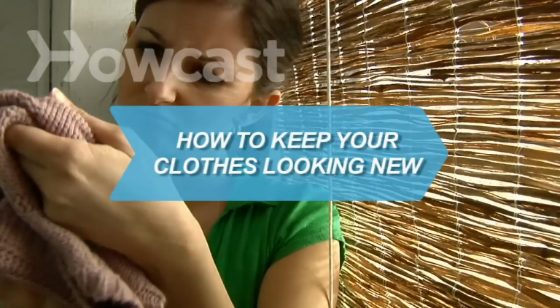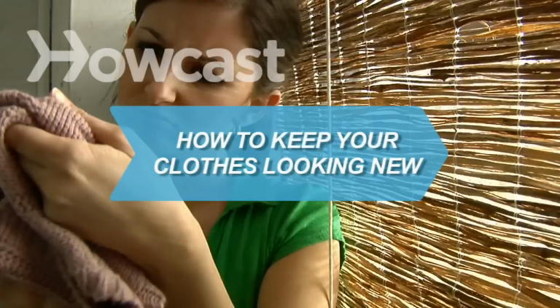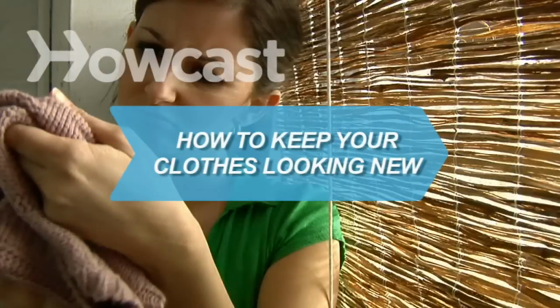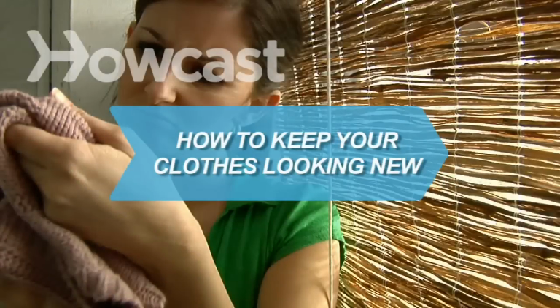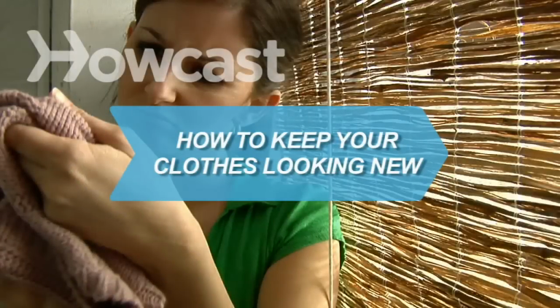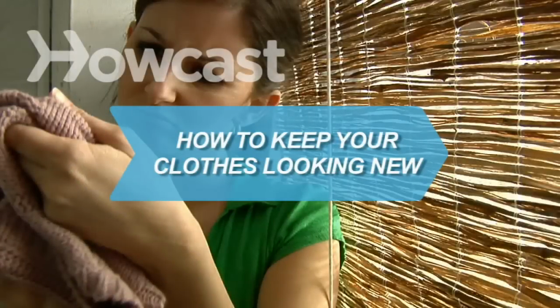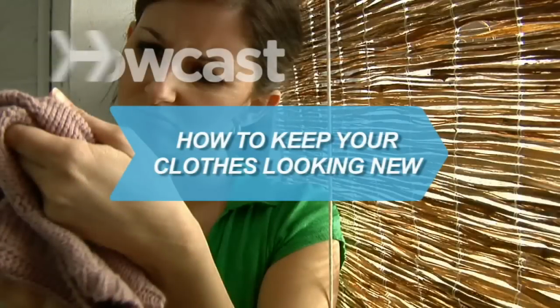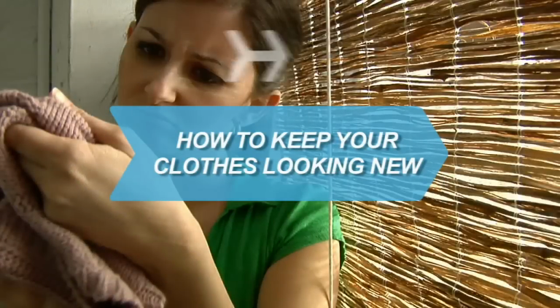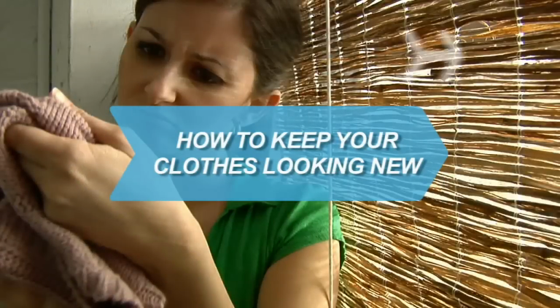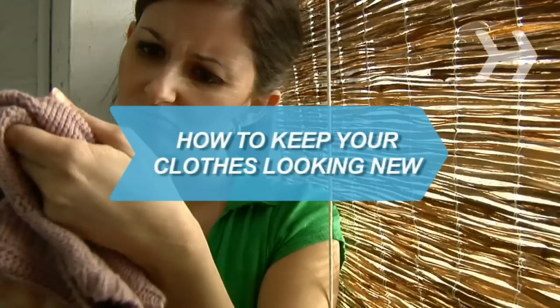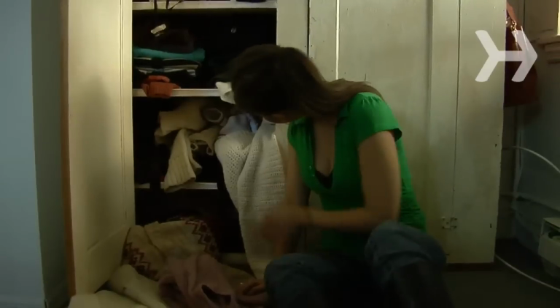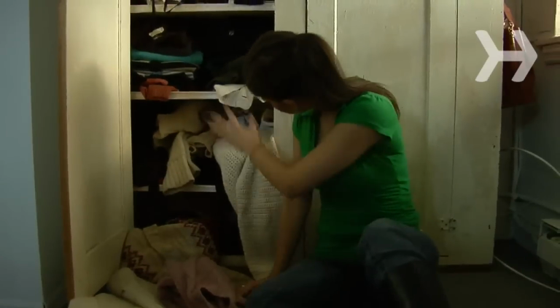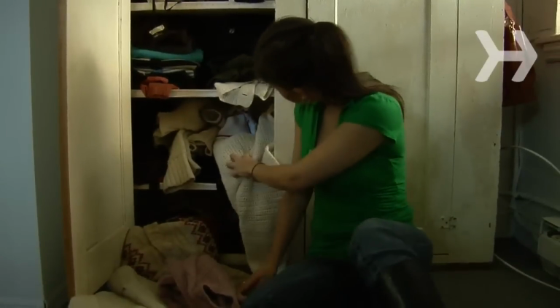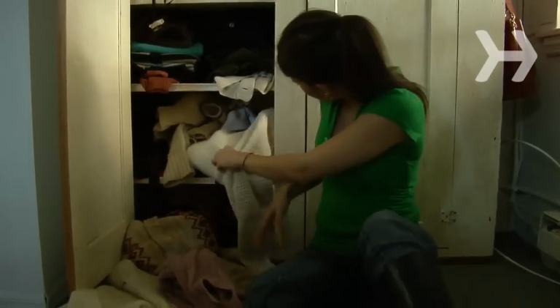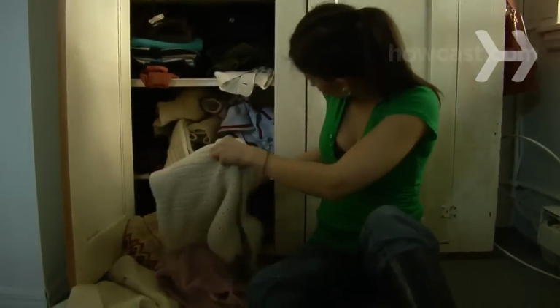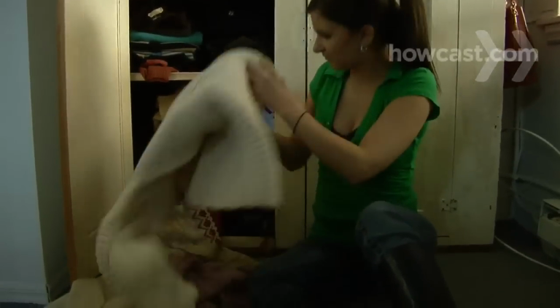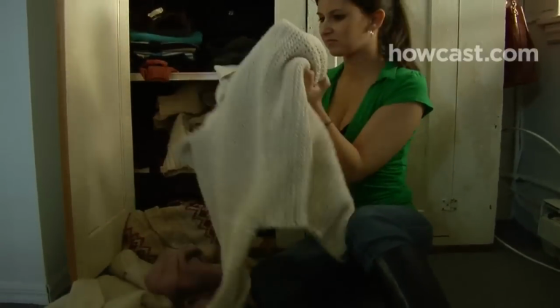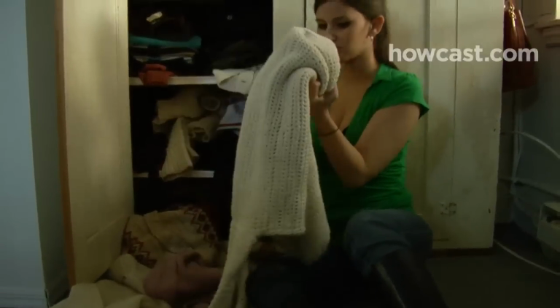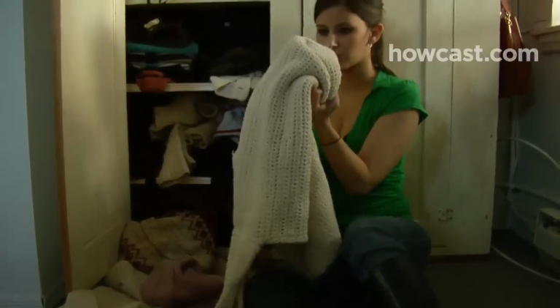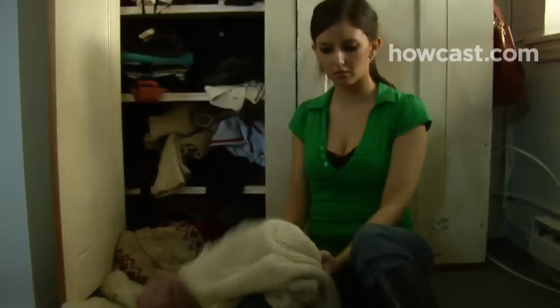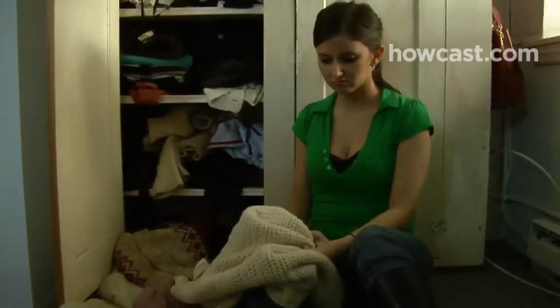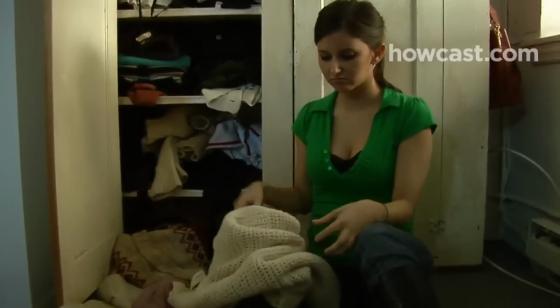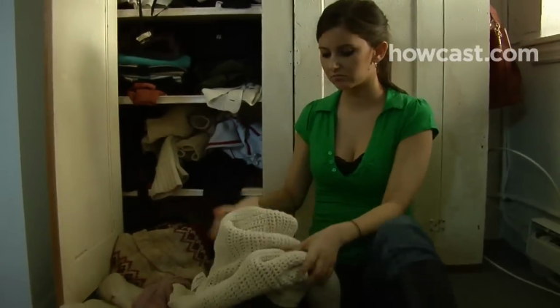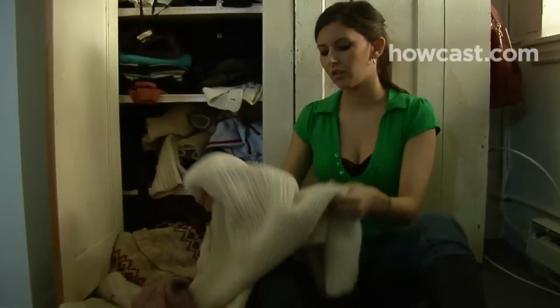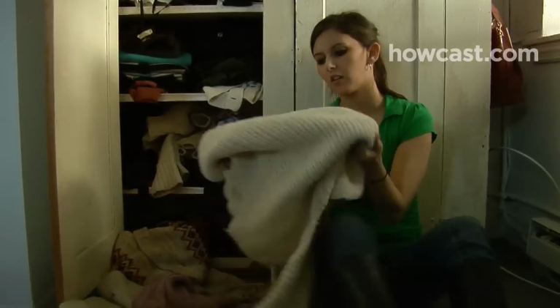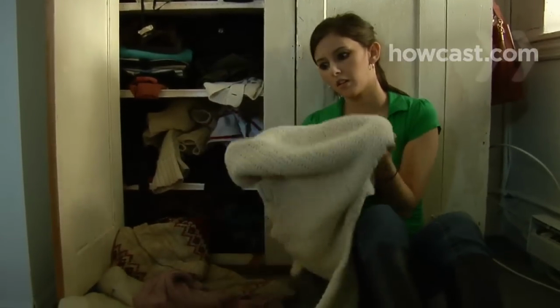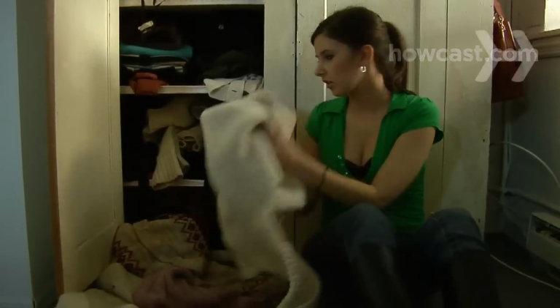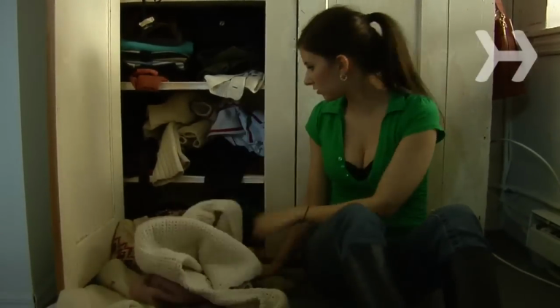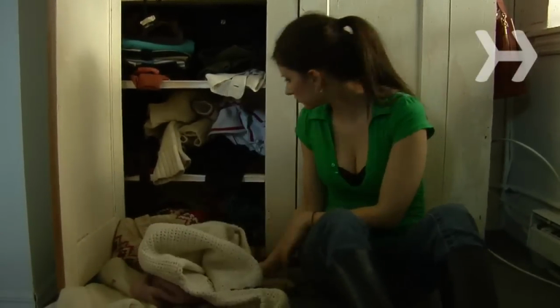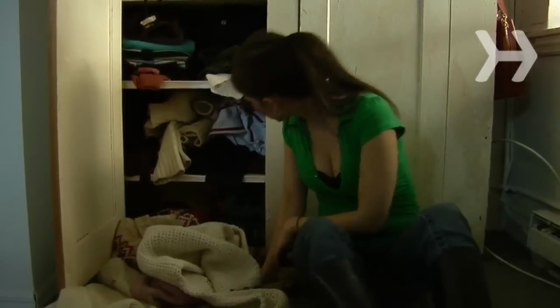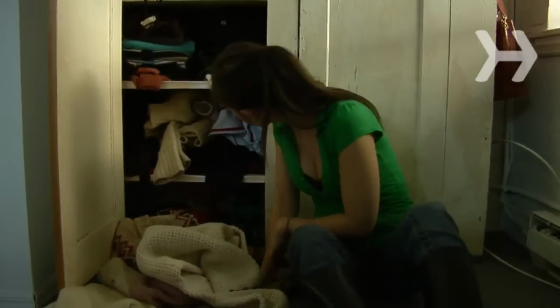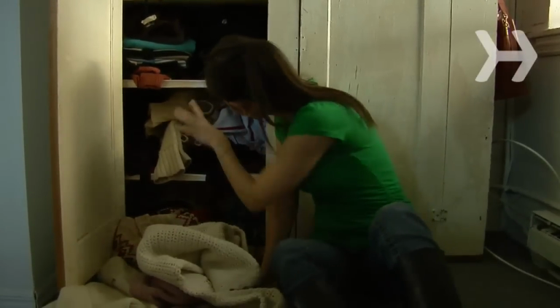How to Keep Your Clothes Looking New. Are your duds looking a little worse for wear? Here are some extra effective ways to keep your clothes looking as good as the day you bought them.